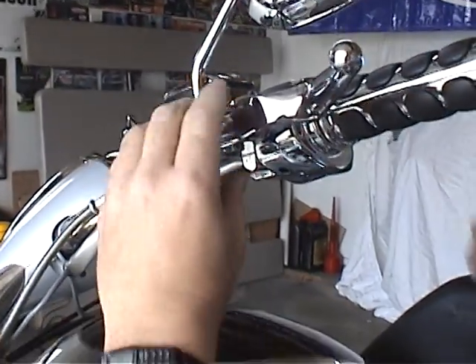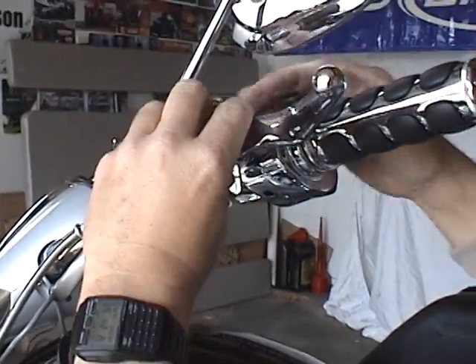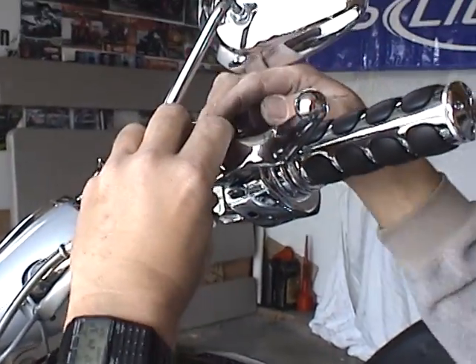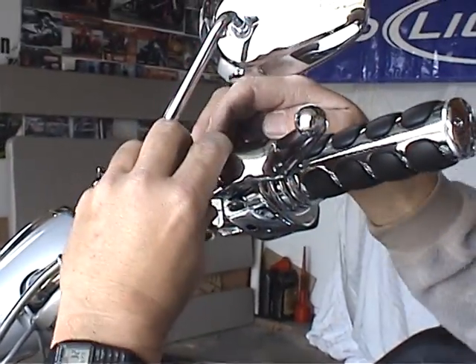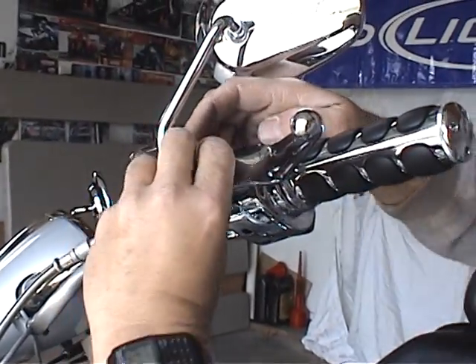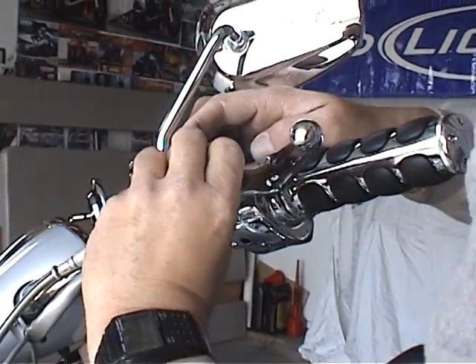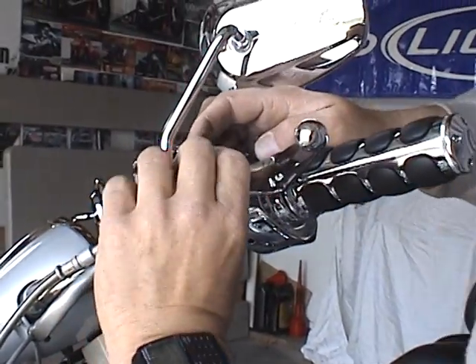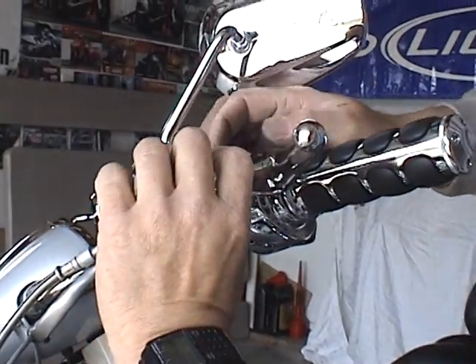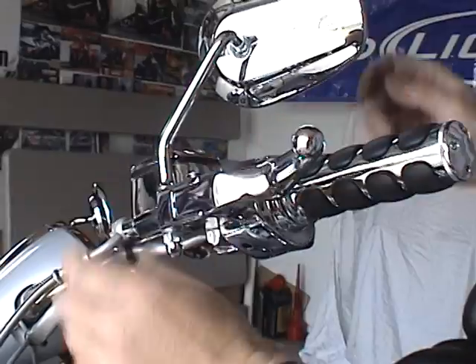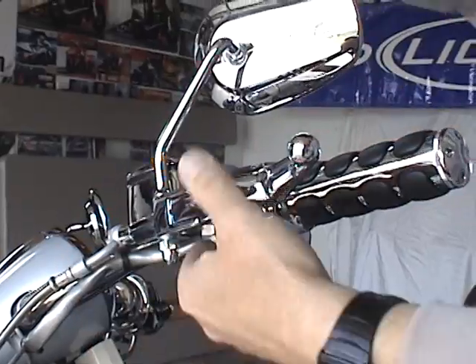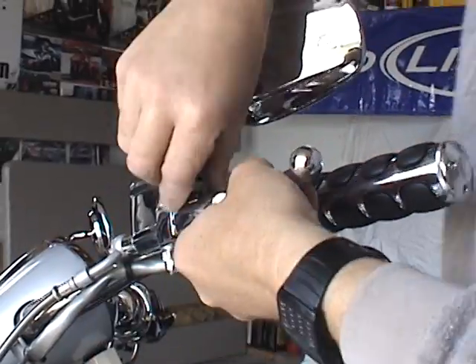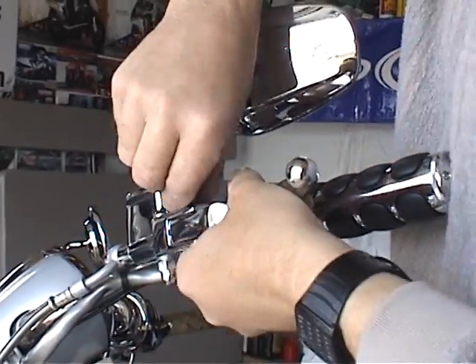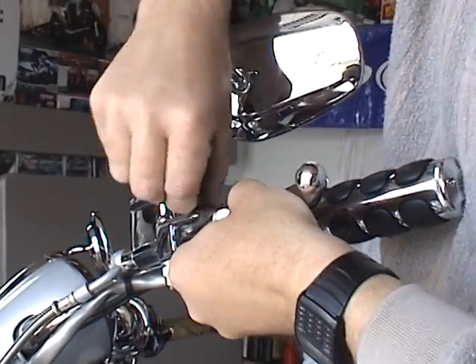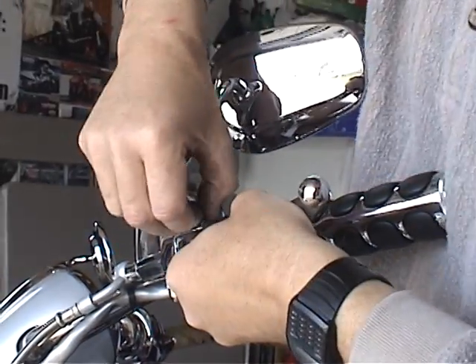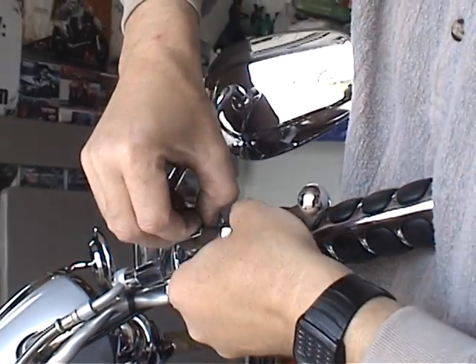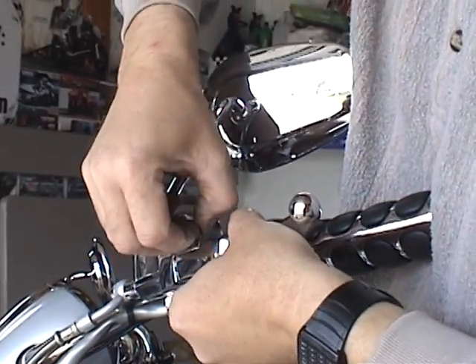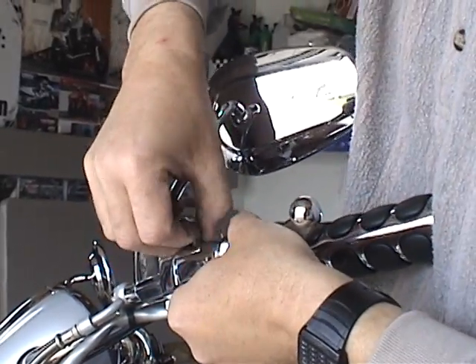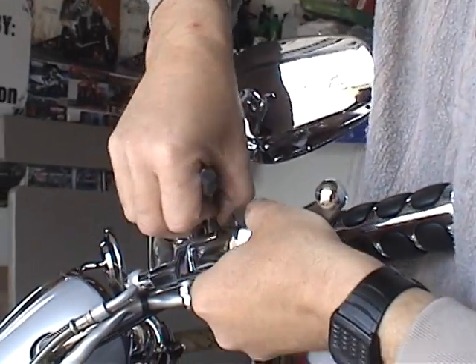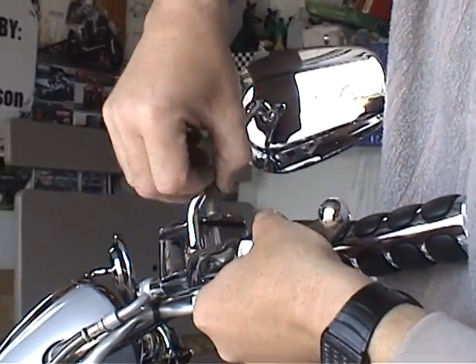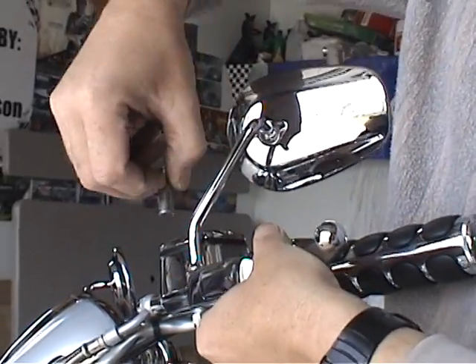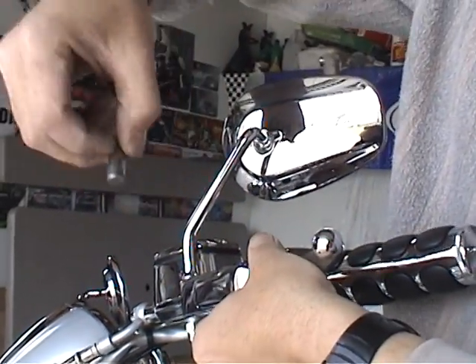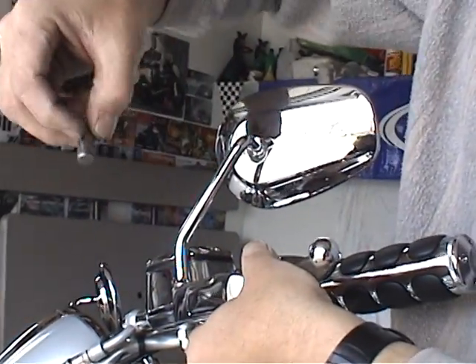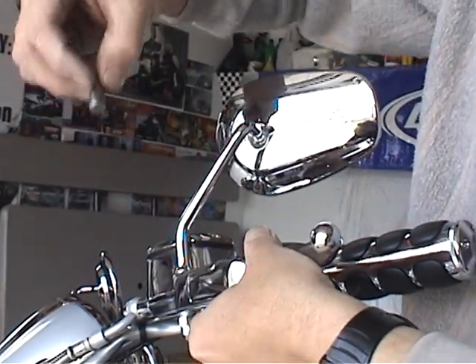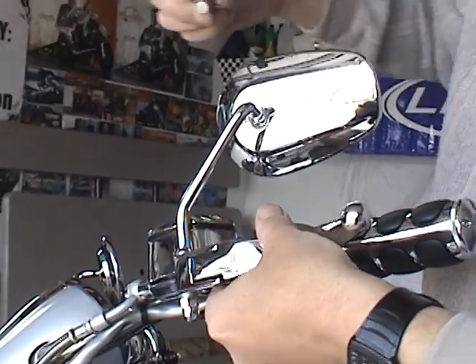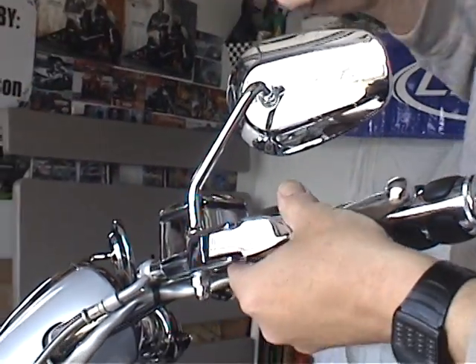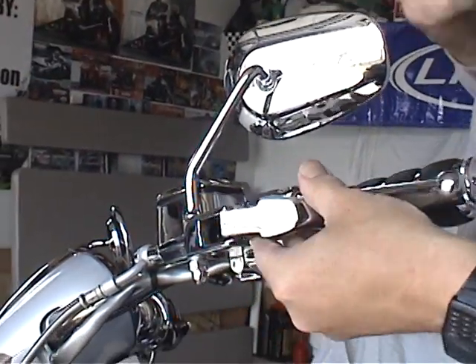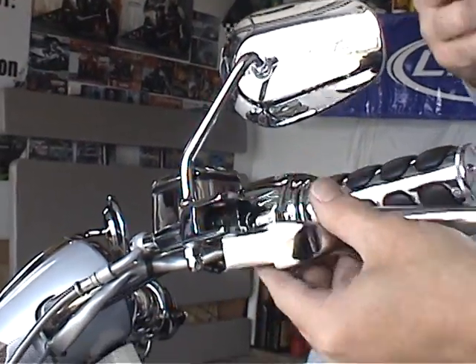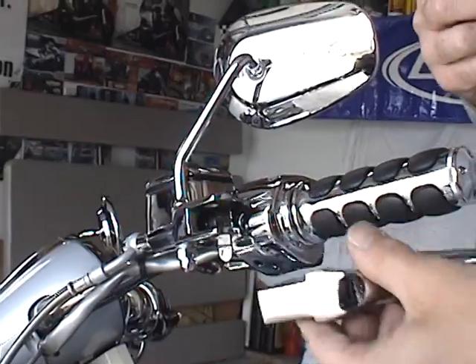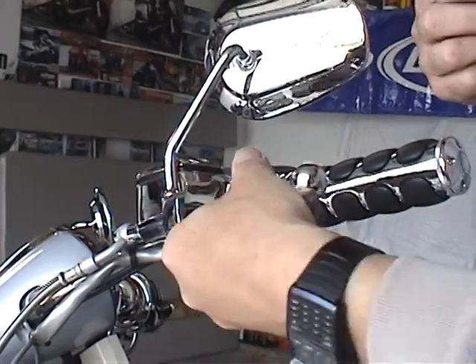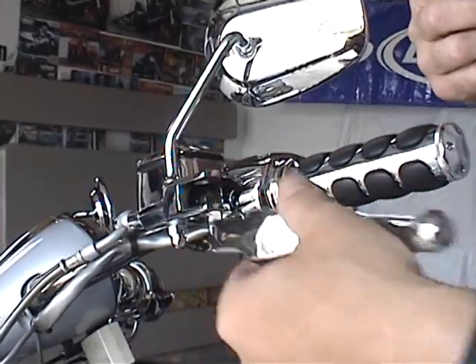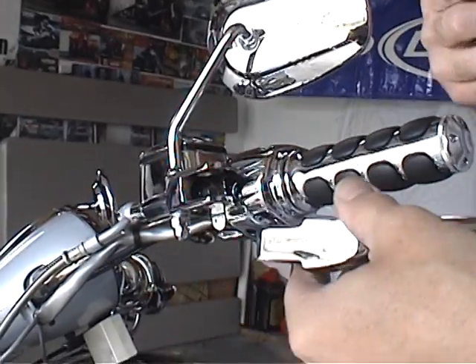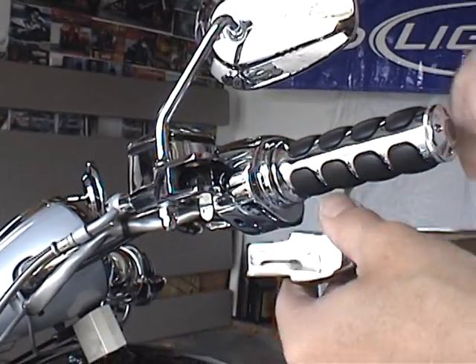Hold the lever, push up on the pin from the bottom, grab a hold of your pin, pull it out. The pin's out and this just slides straight out.